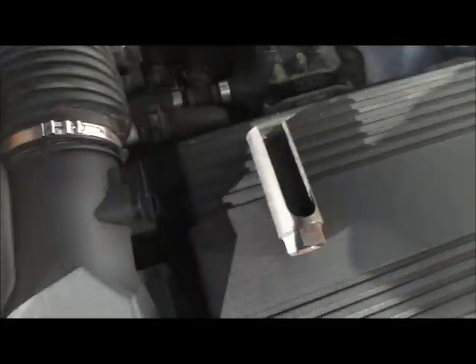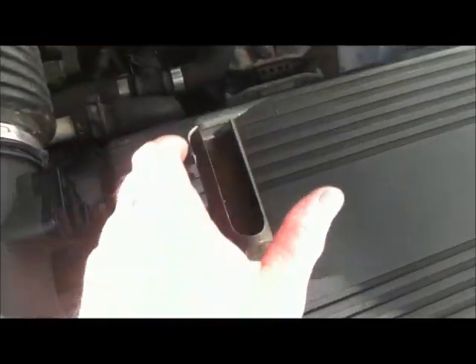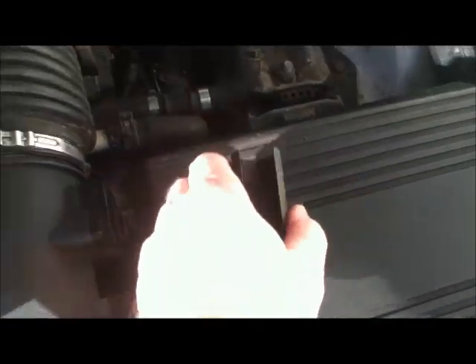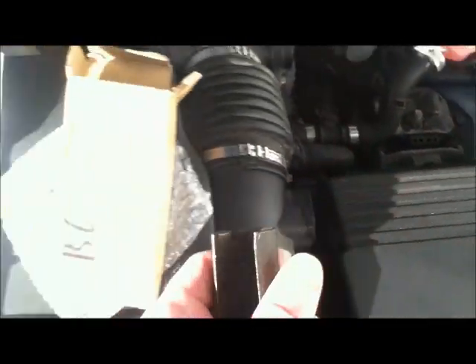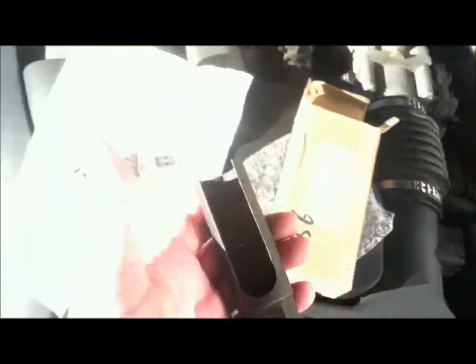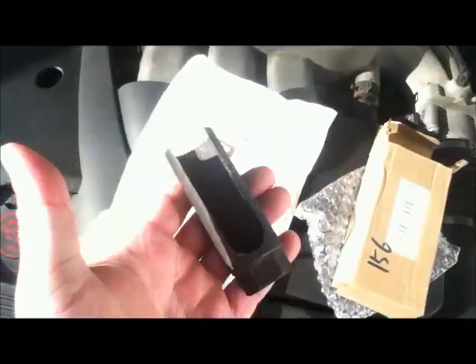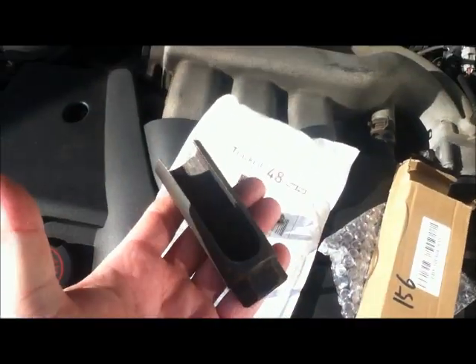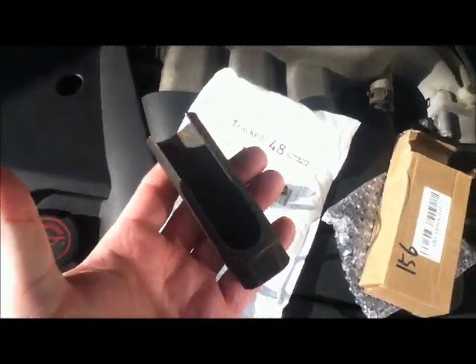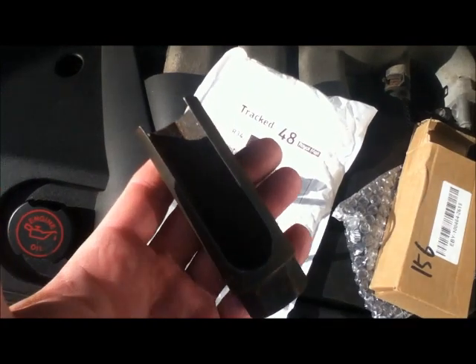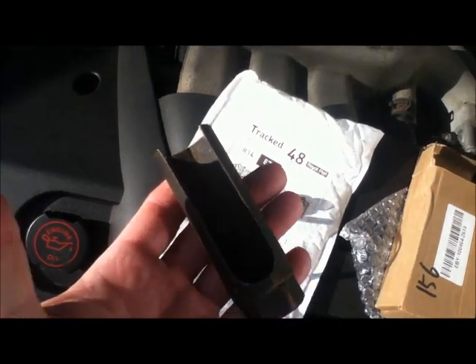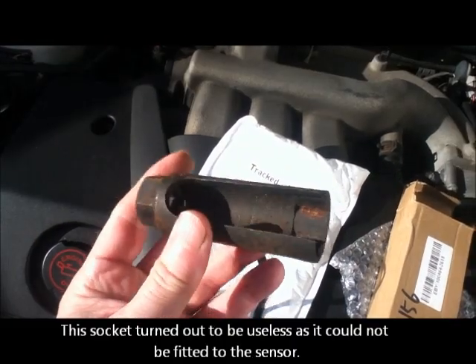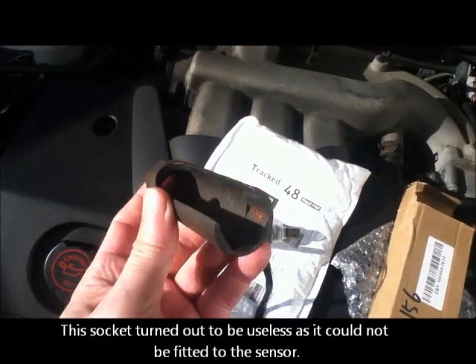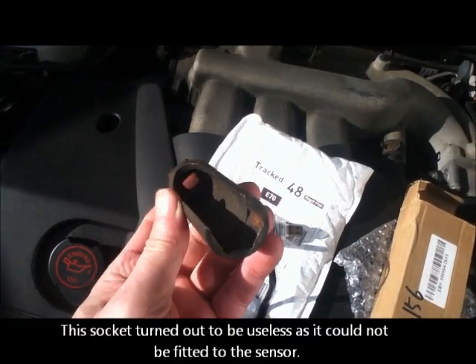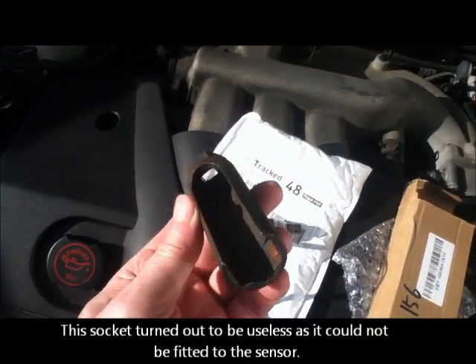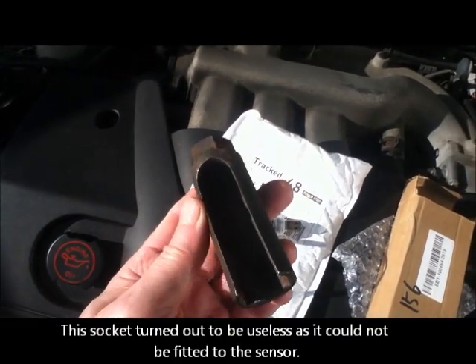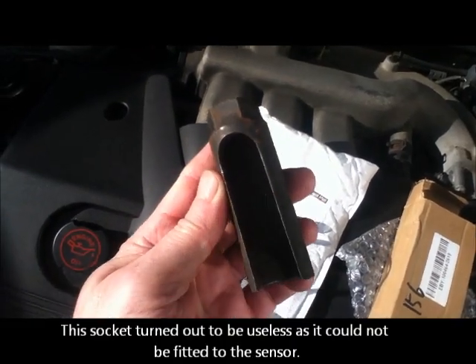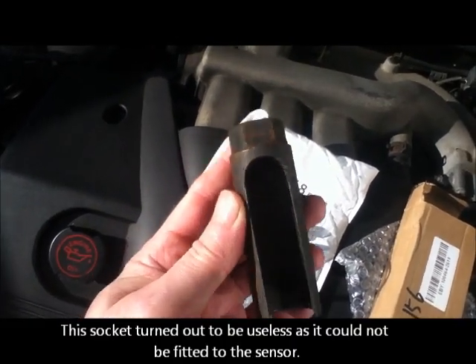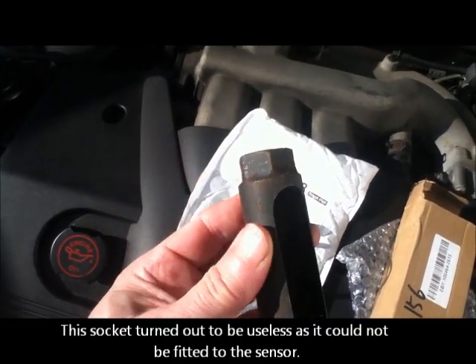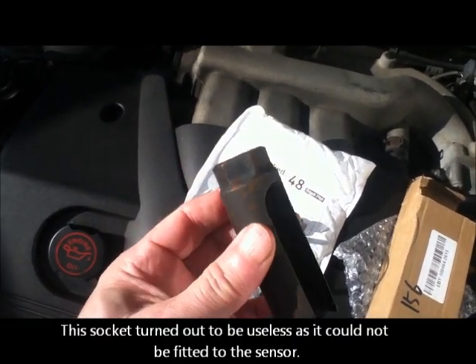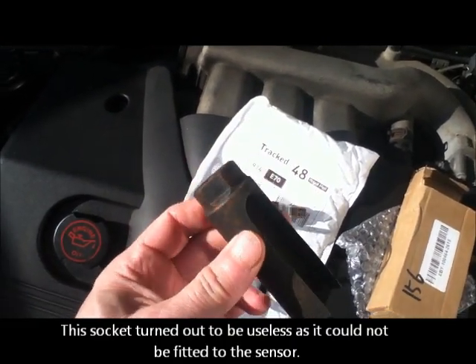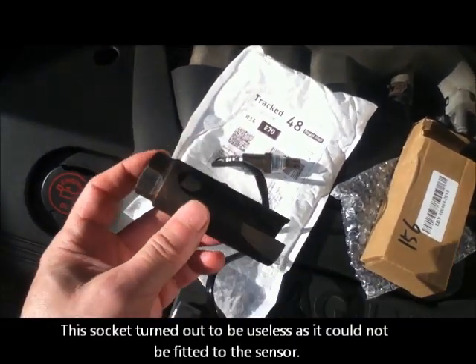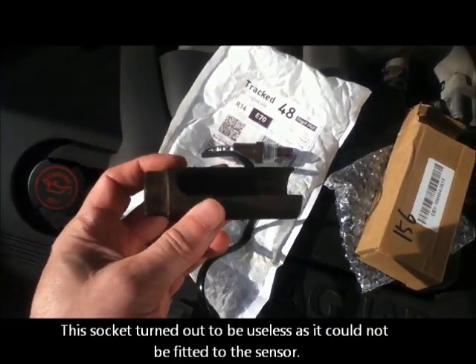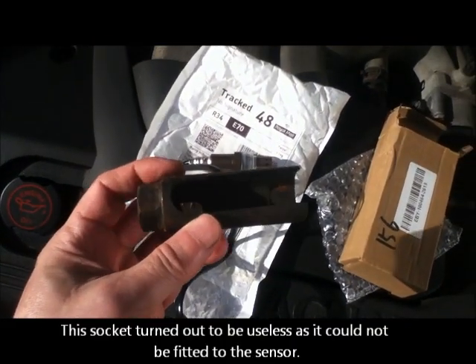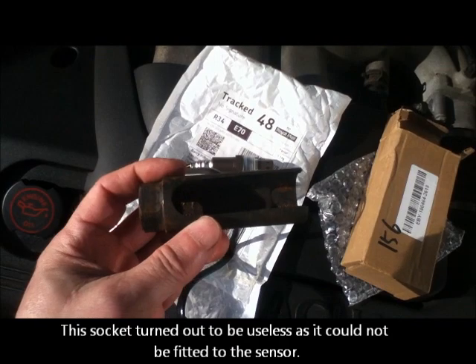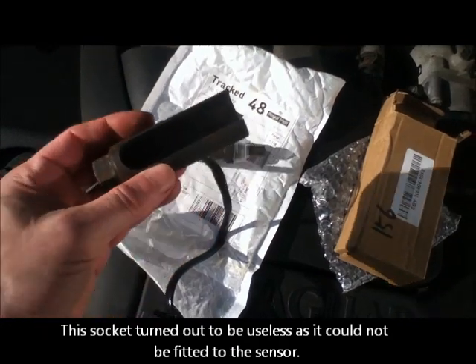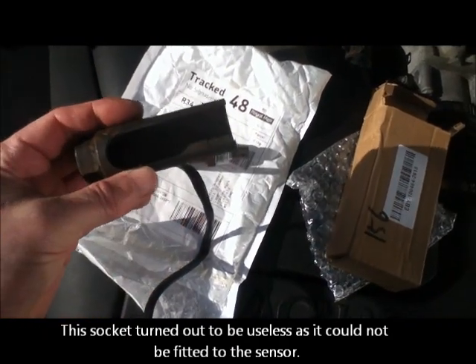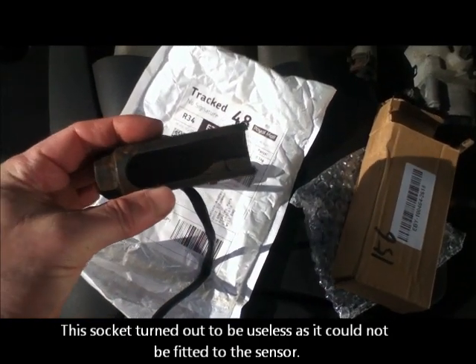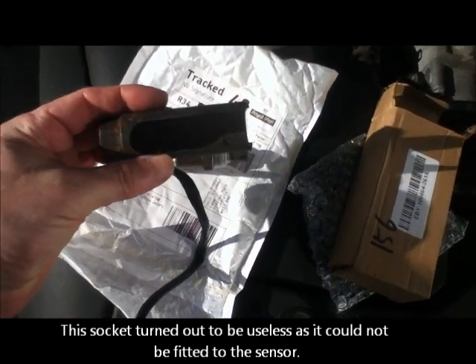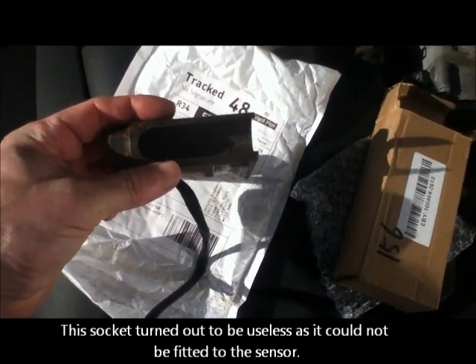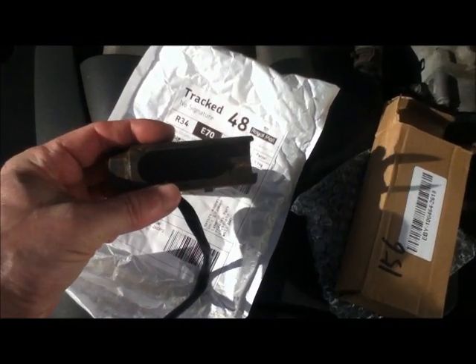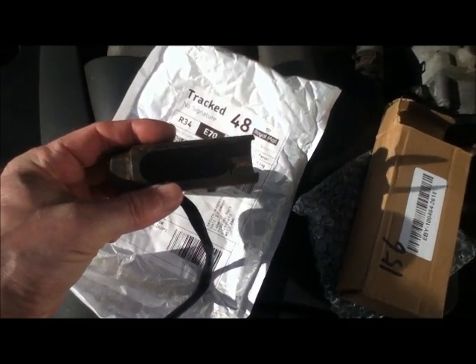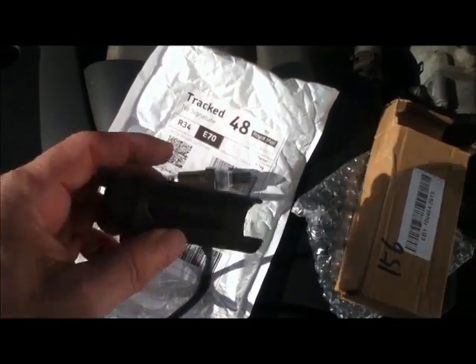I've also got this special socket. I've had this for 8 years — you can see it's a bit rusty and it's specially designed for the sensor to sit inside it.